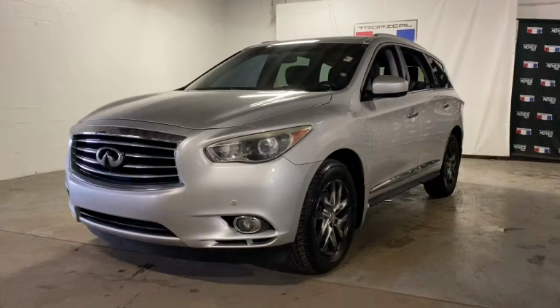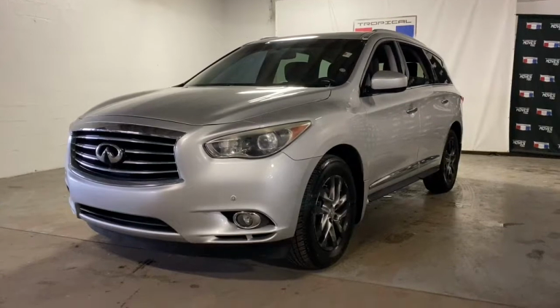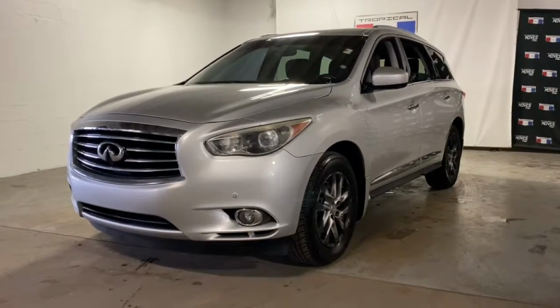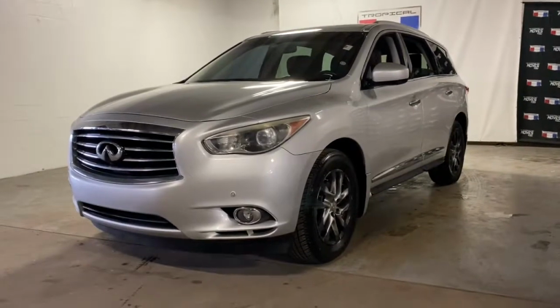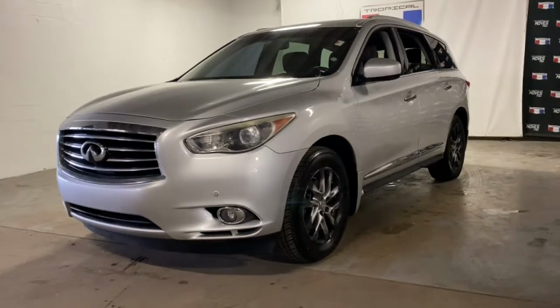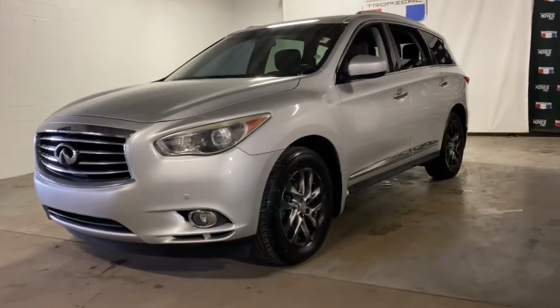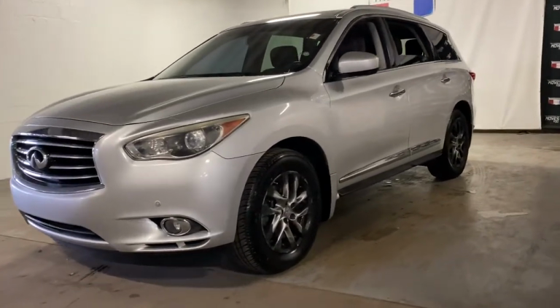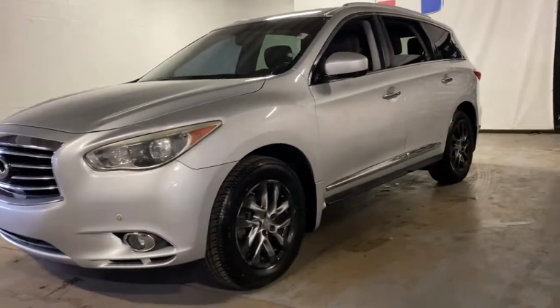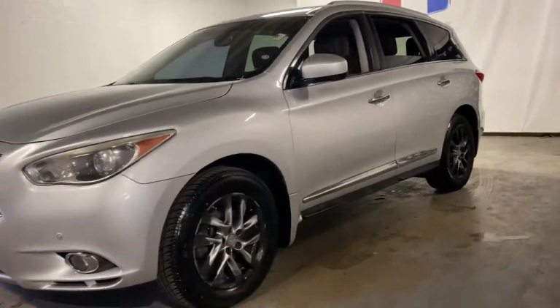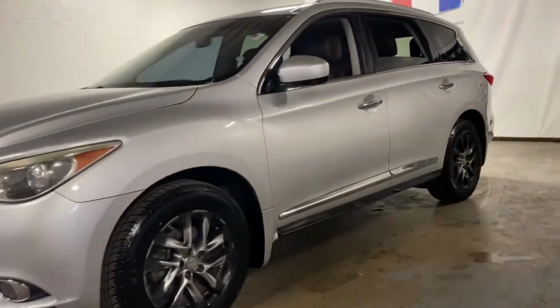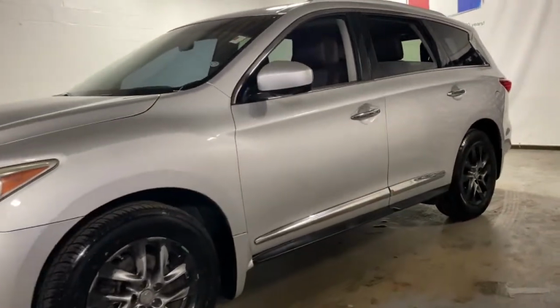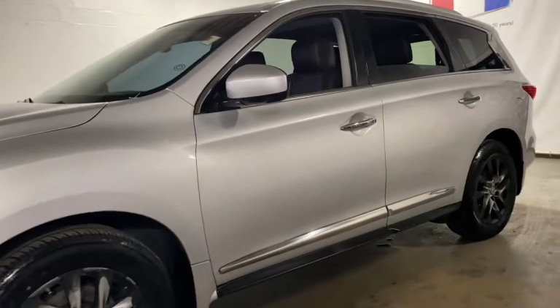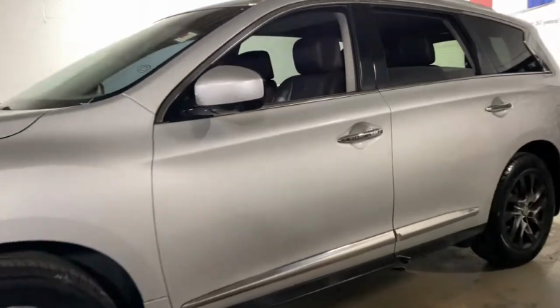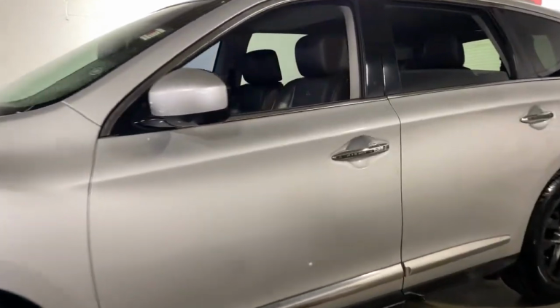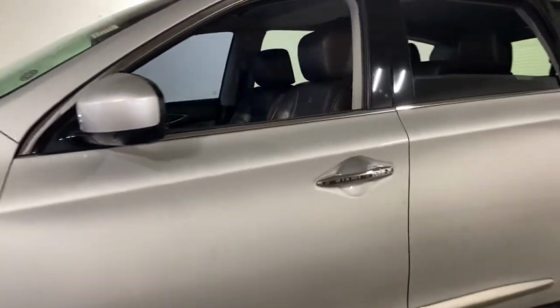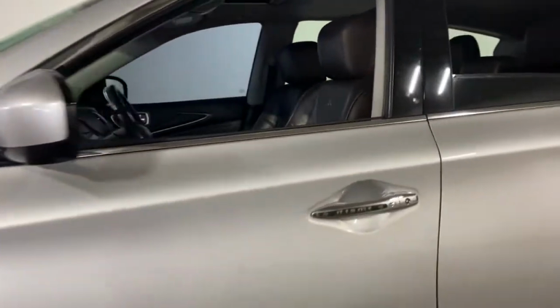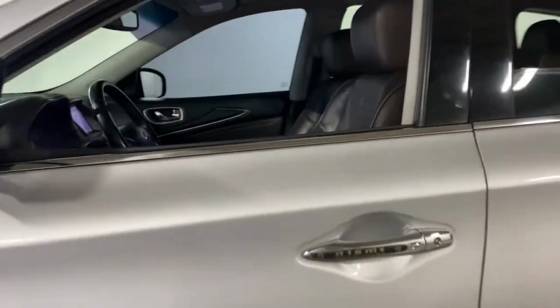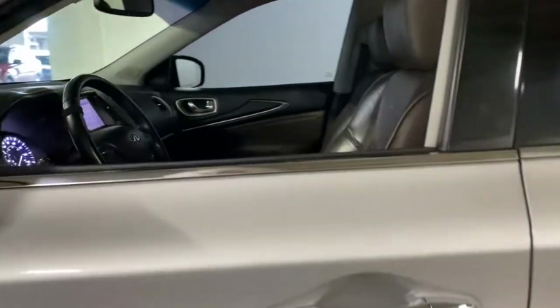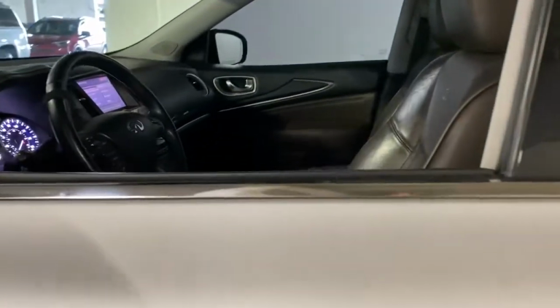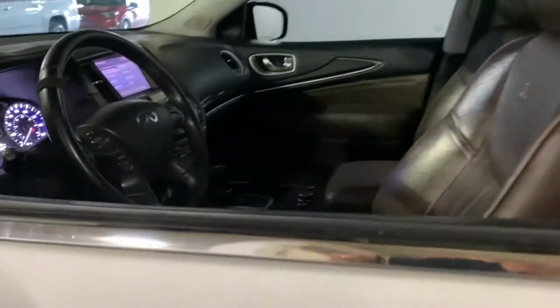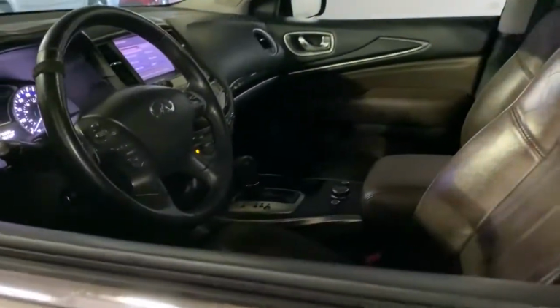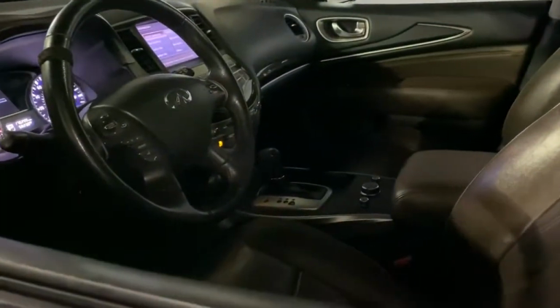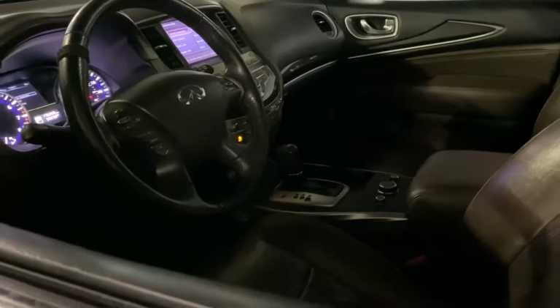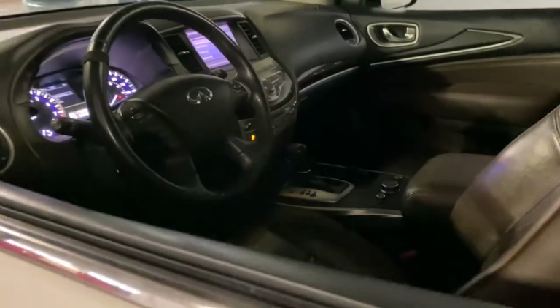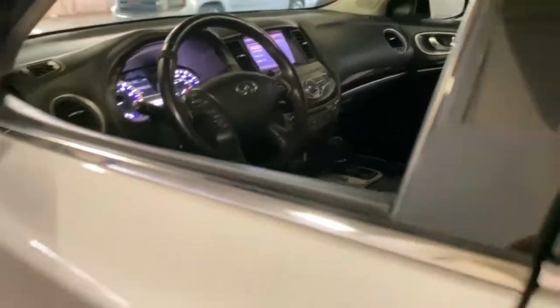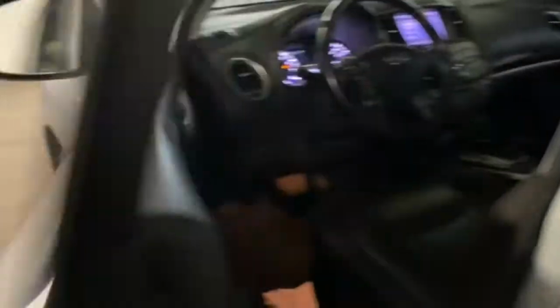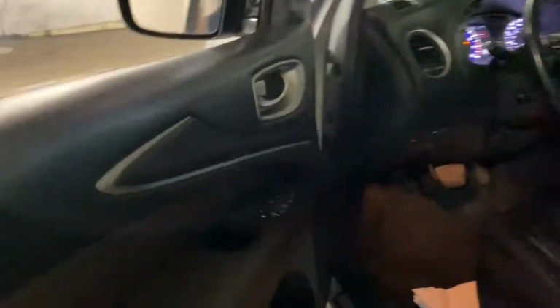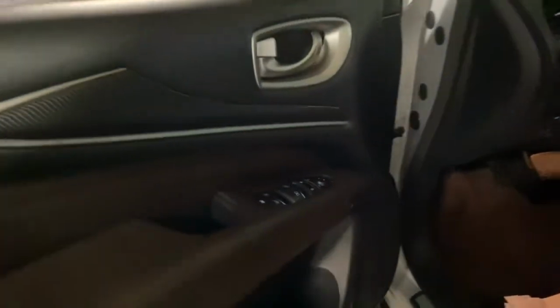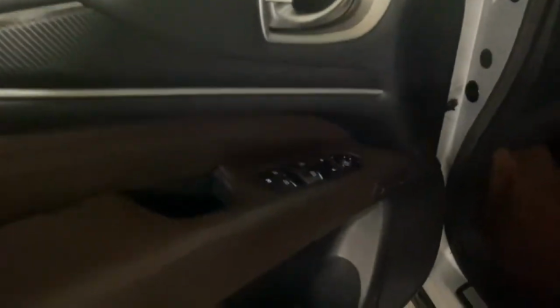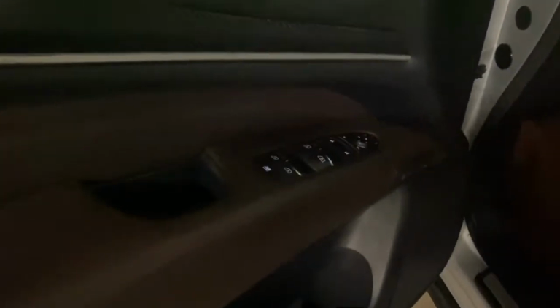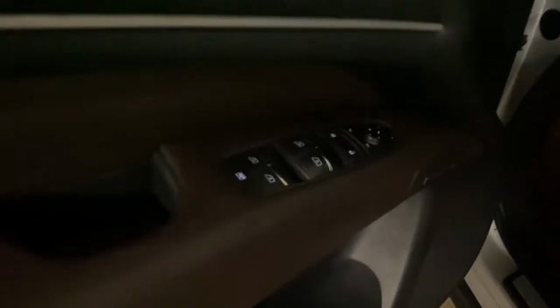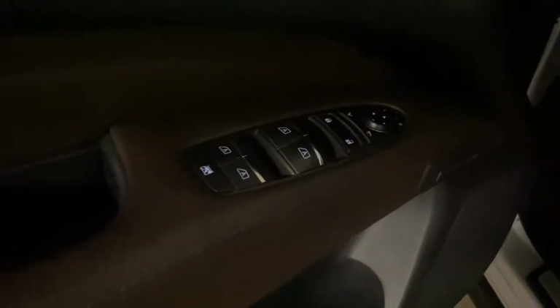Enjoy the view of this 2013 Infiniti JX35. This vehicle still has fewer than 200,000 miles on the clock, so it won't last long. Take your family's comfort to a new level in this luxurious JX35.